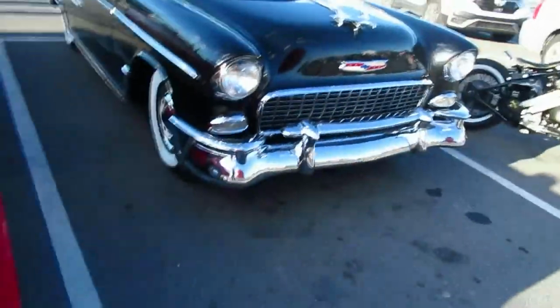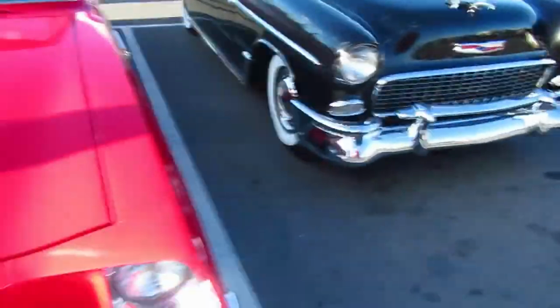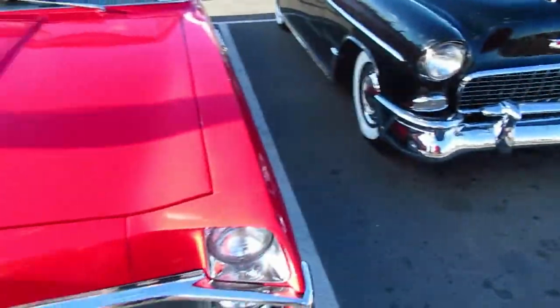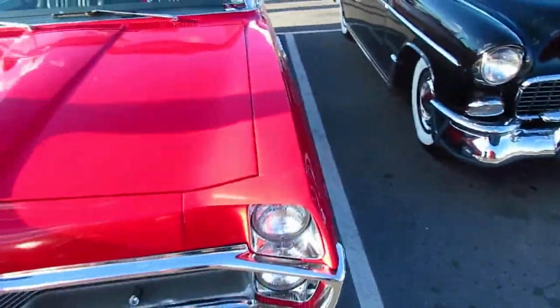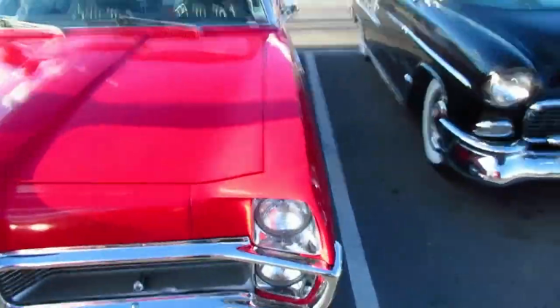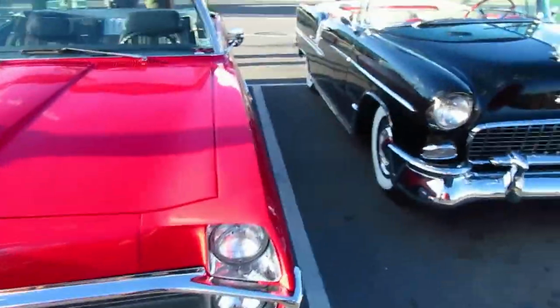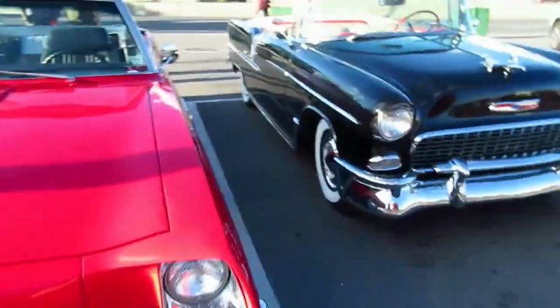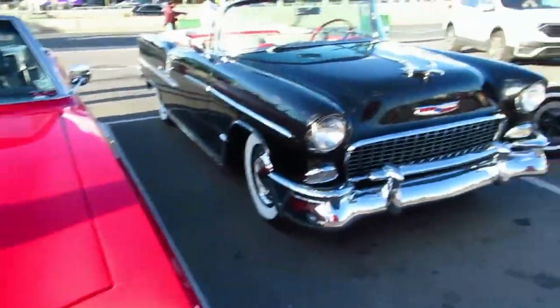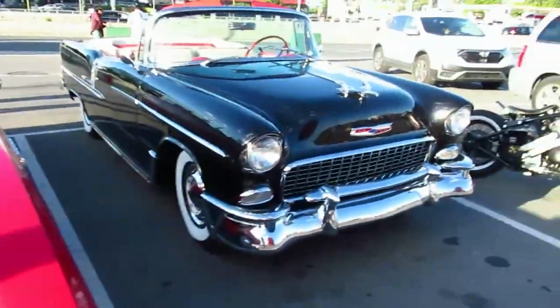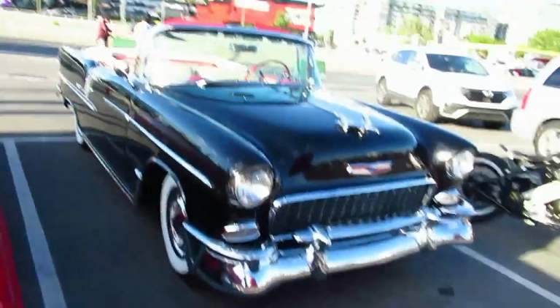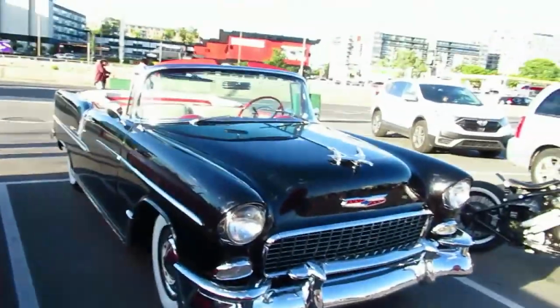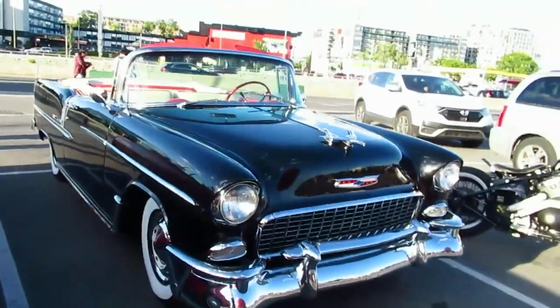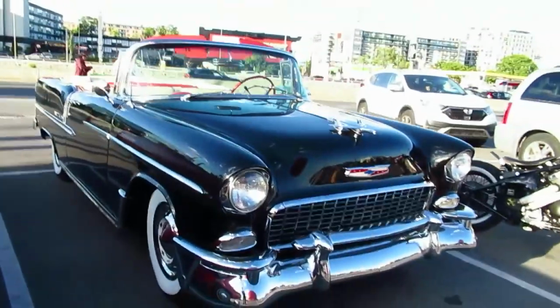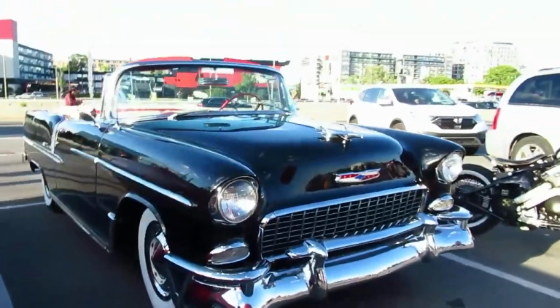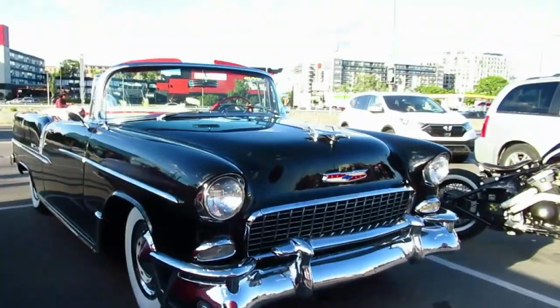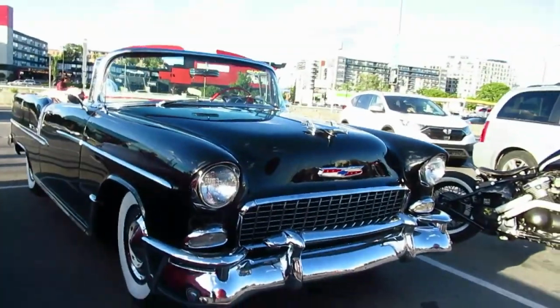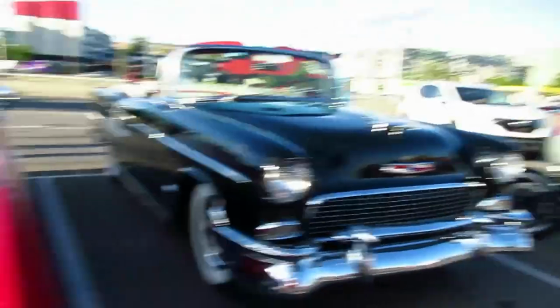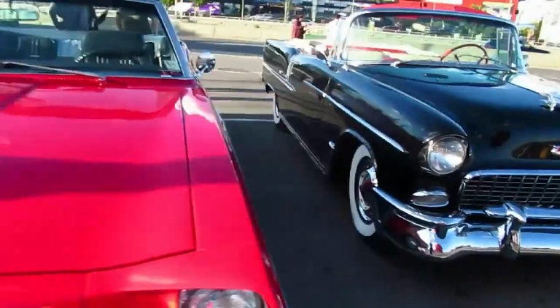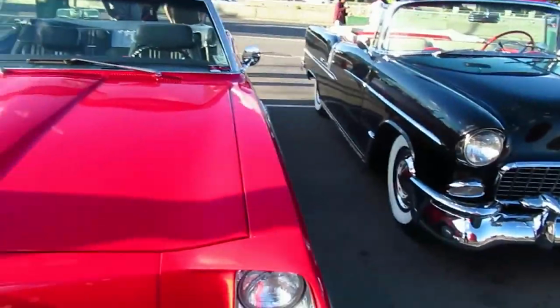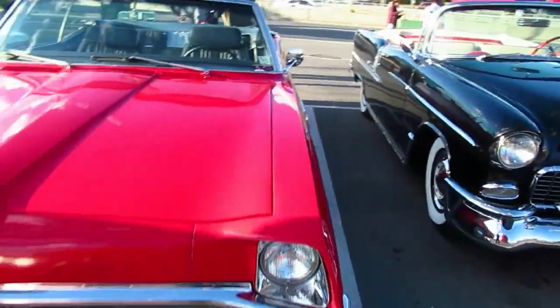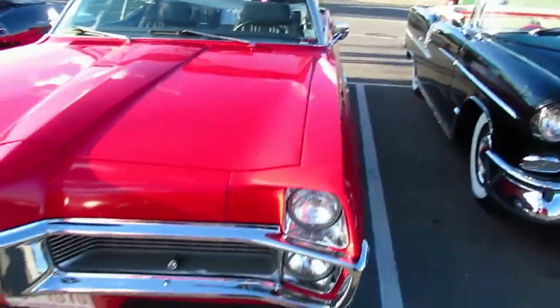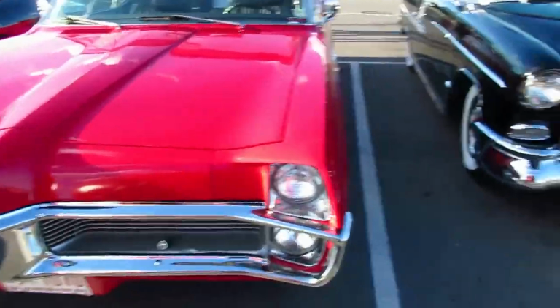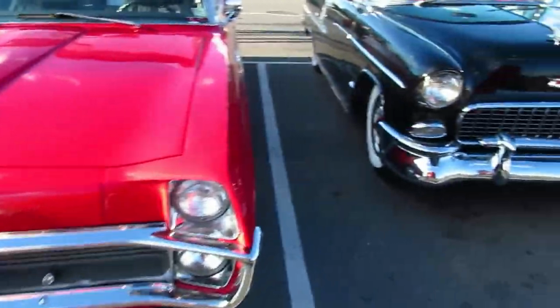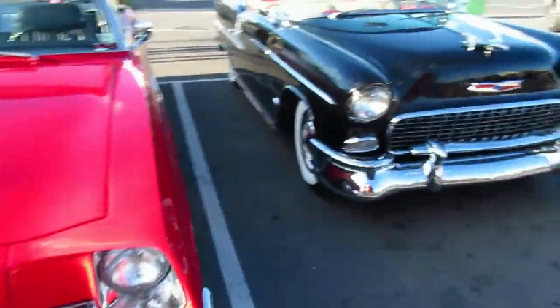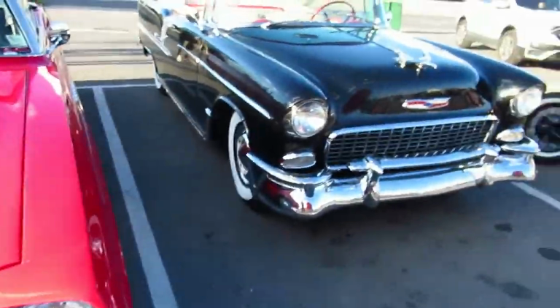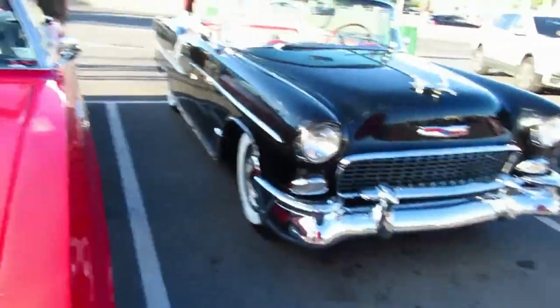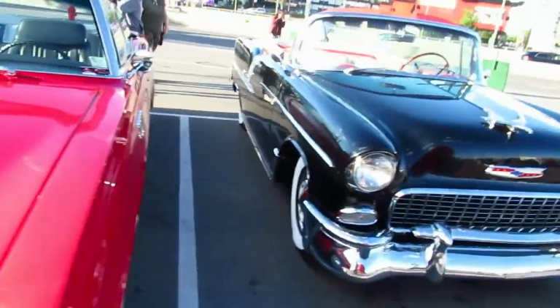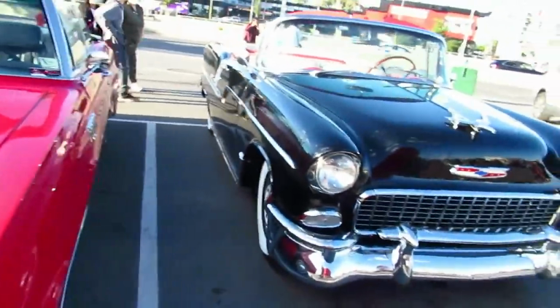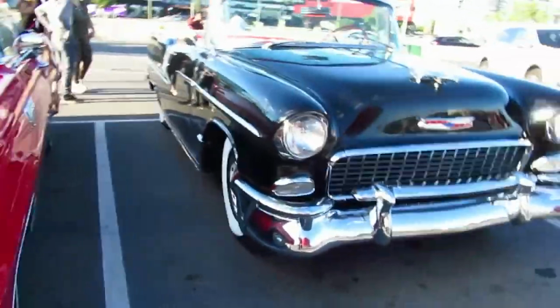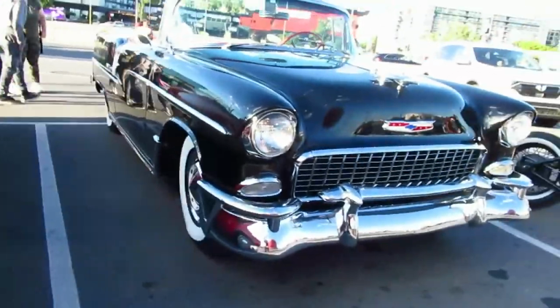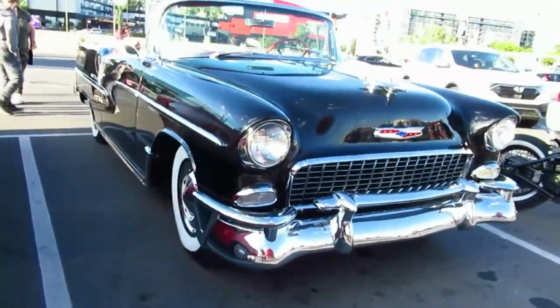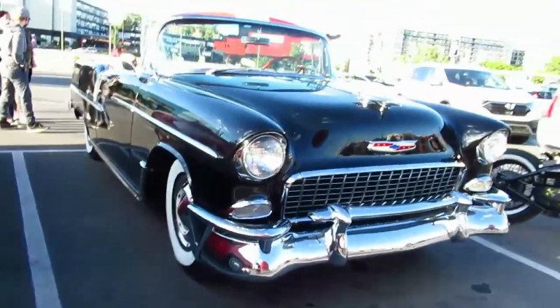It's too bad — this guy just showed up. If I had come here first I would have had a perfect view of this Bel Air. Not that I have anything against this Parisienne, of course, but it's unfortunately in the way.